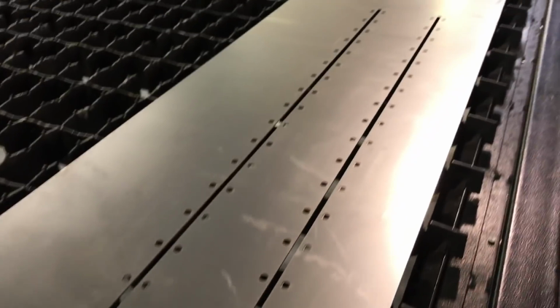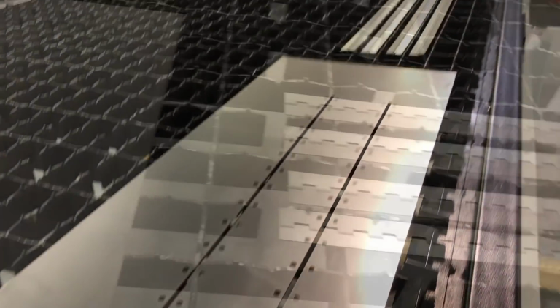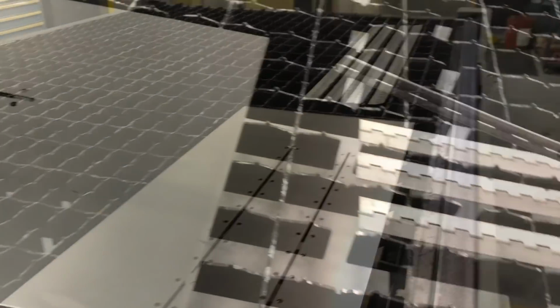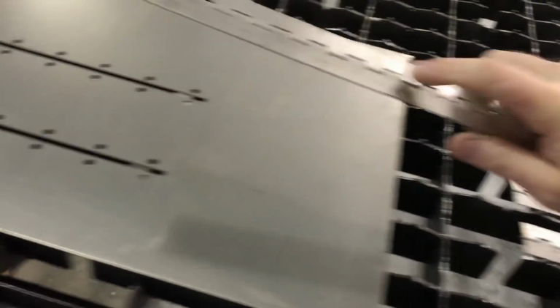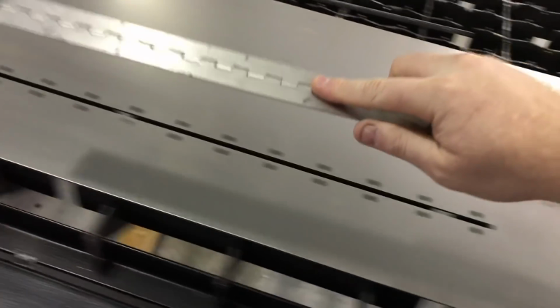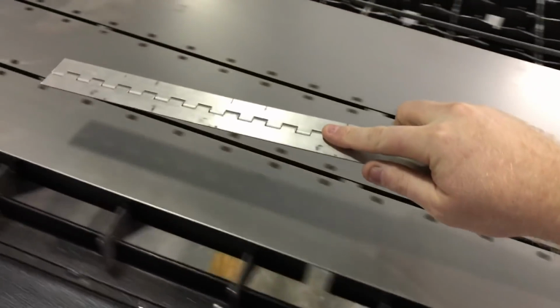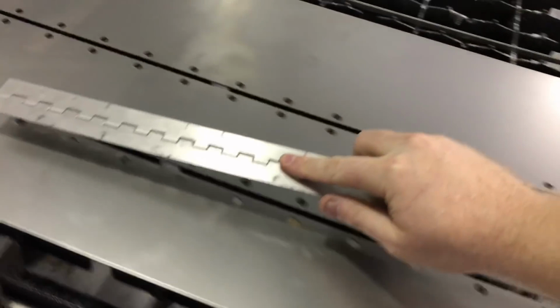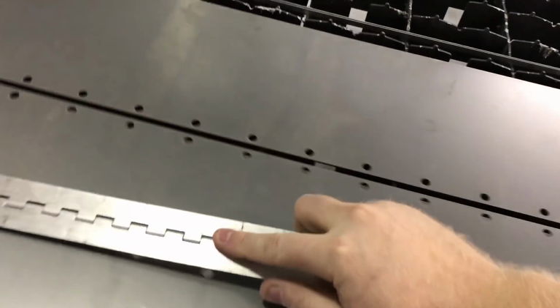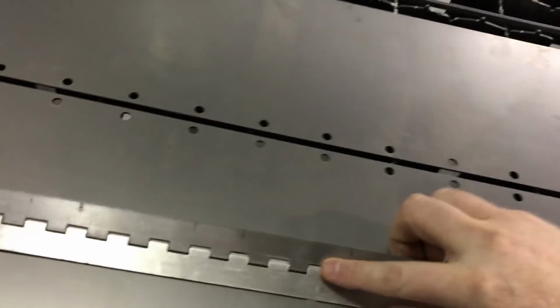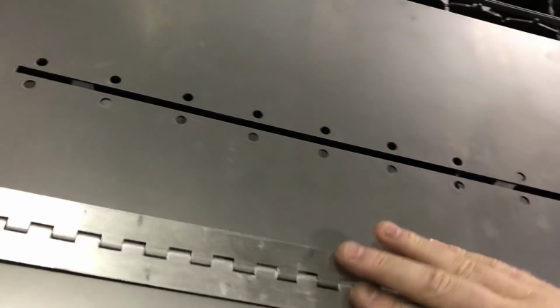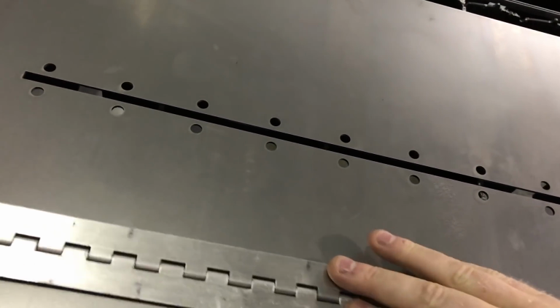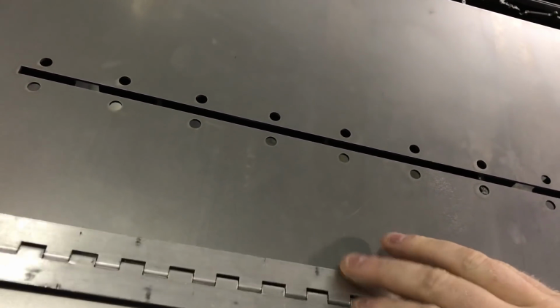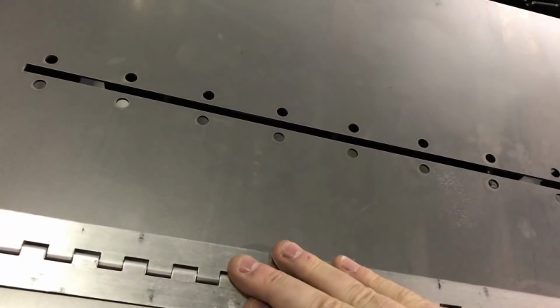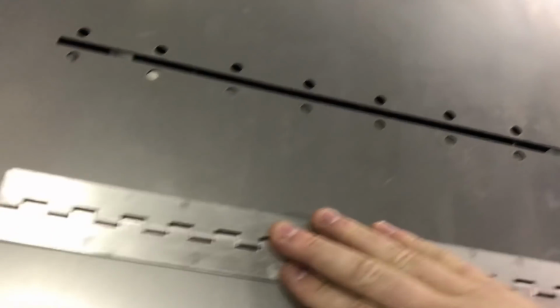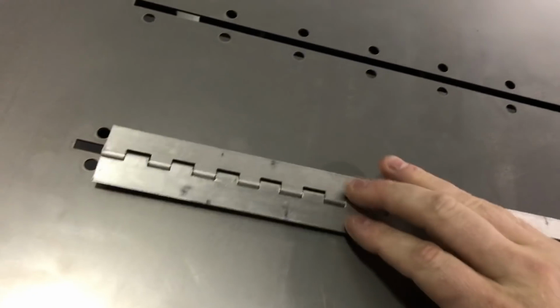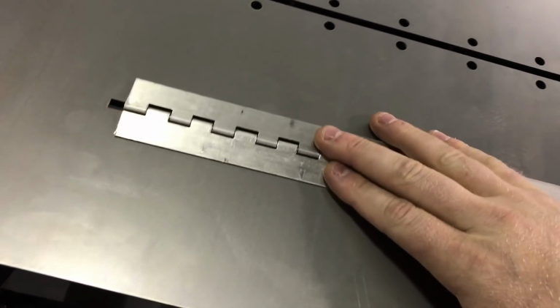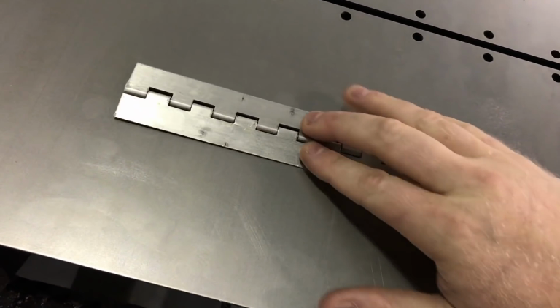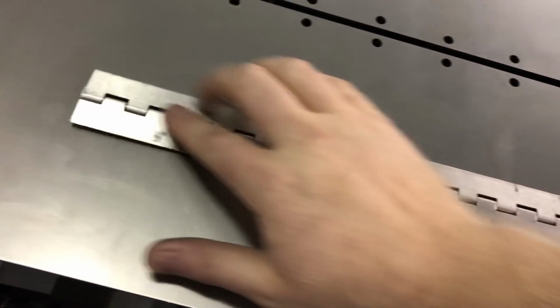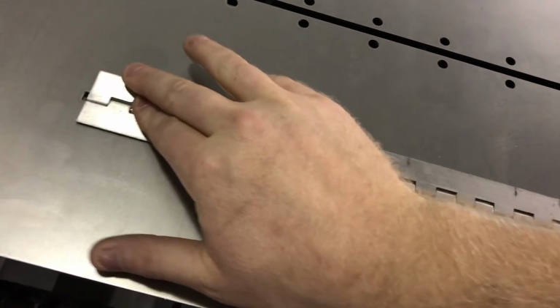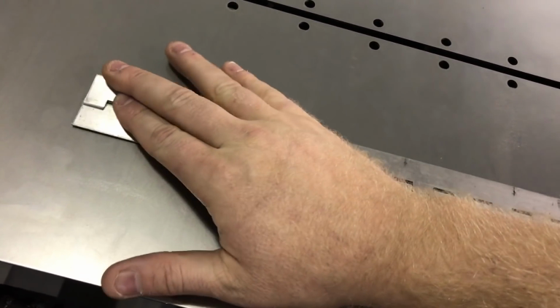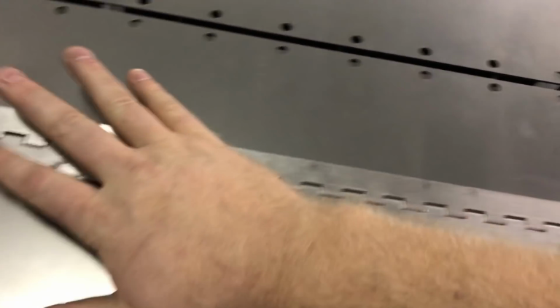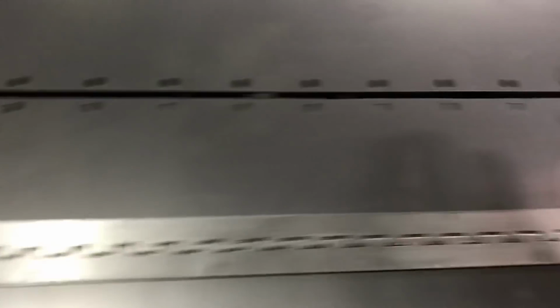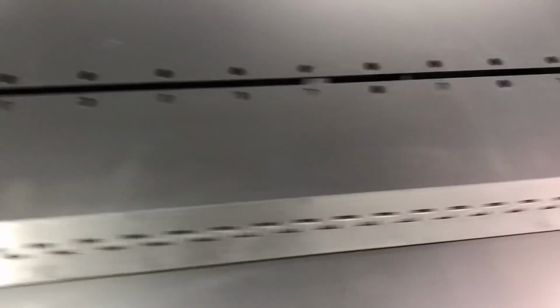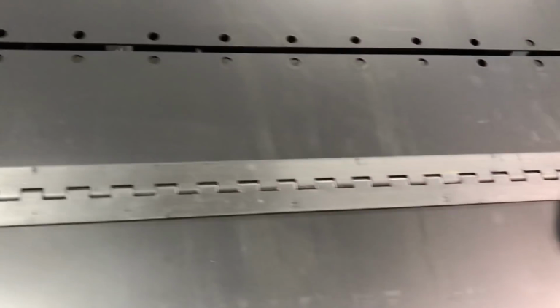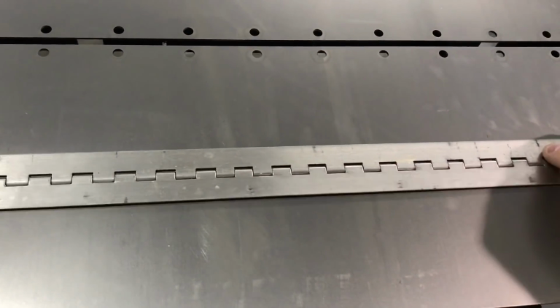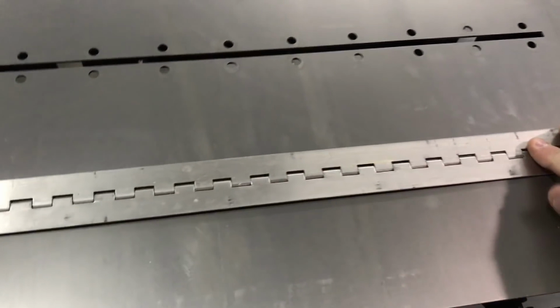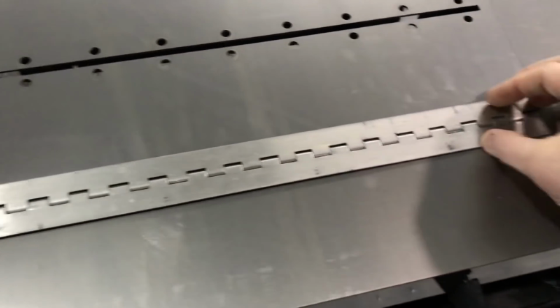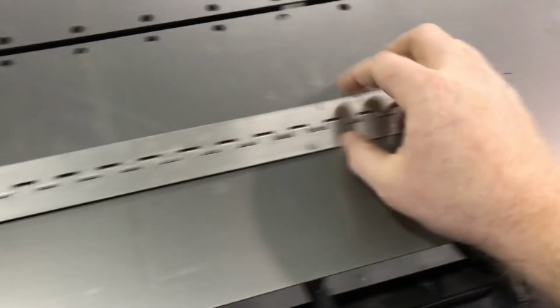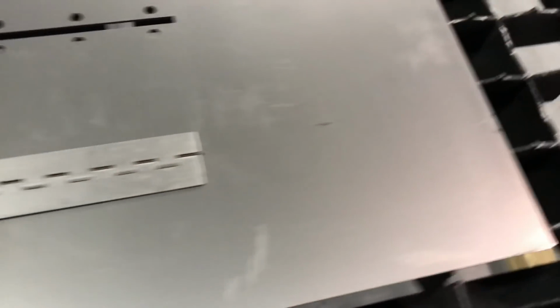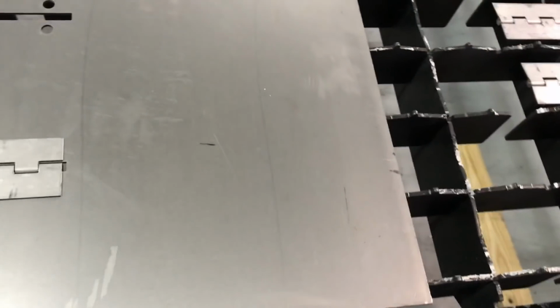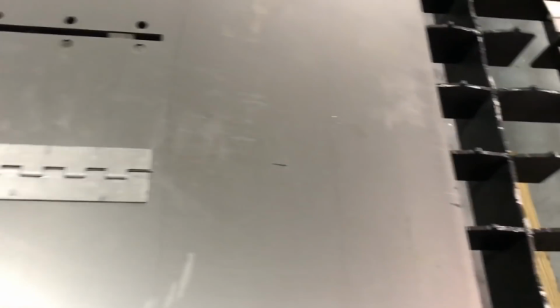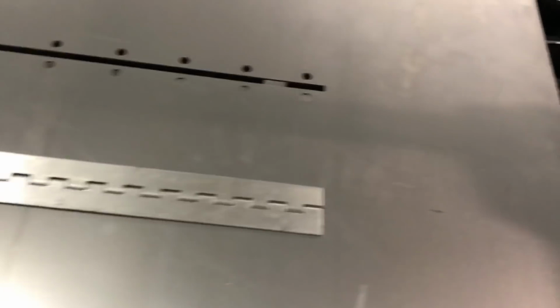I'm just going to put the hinges in the slot now. The holes are oversized so the laser doesn't weld the hinge to the sheet.